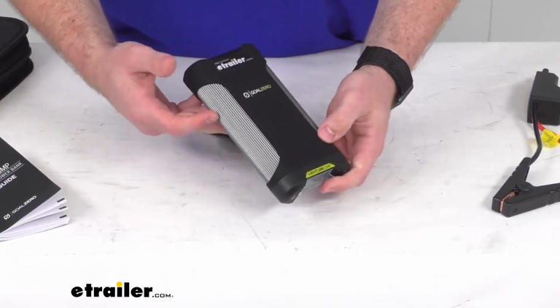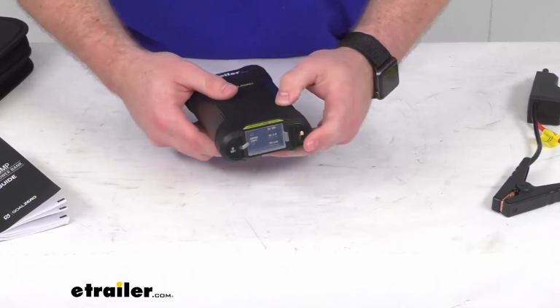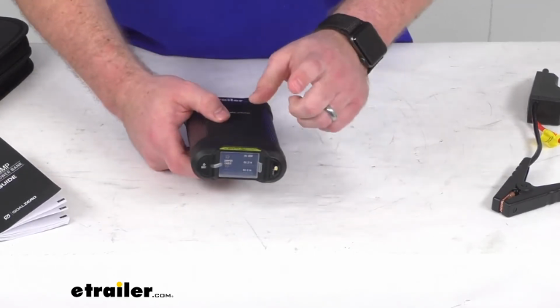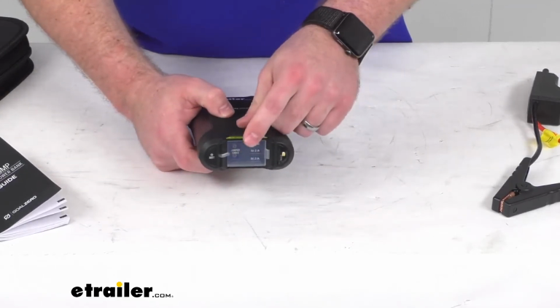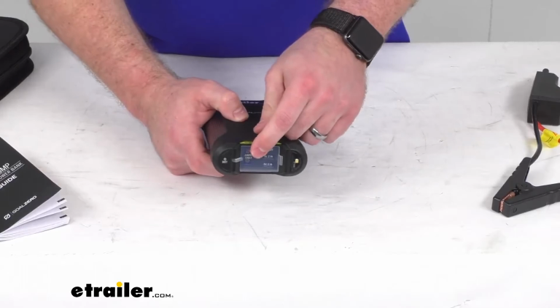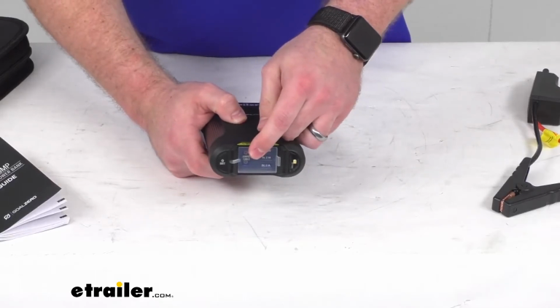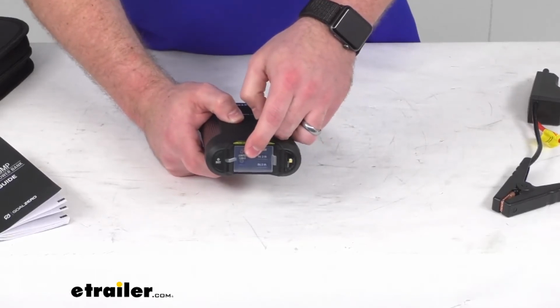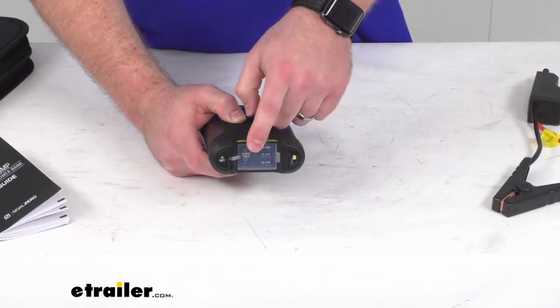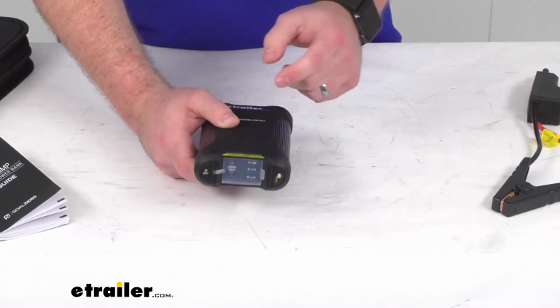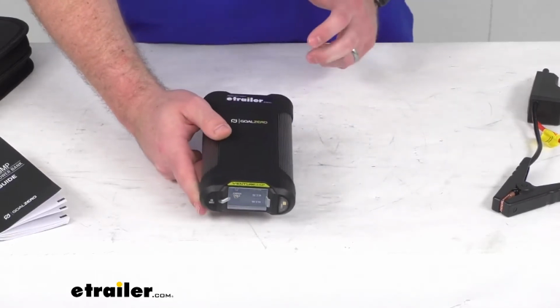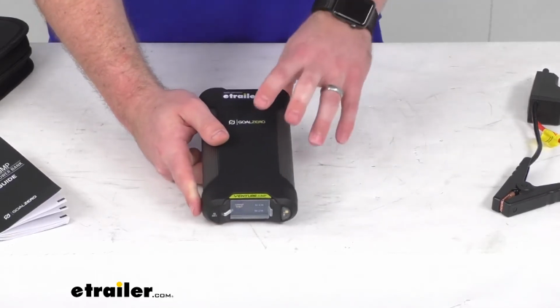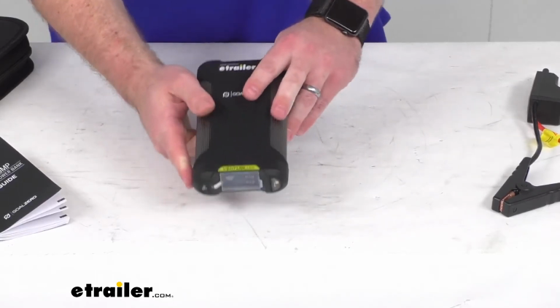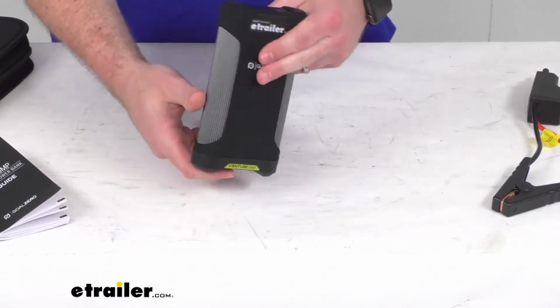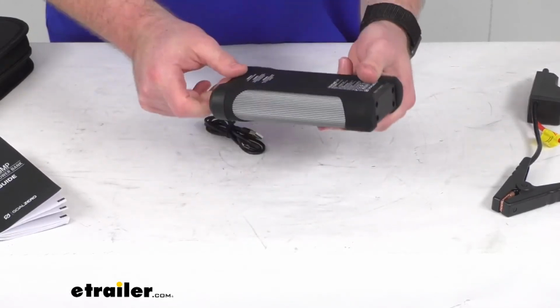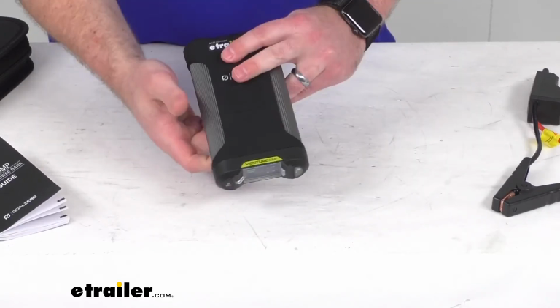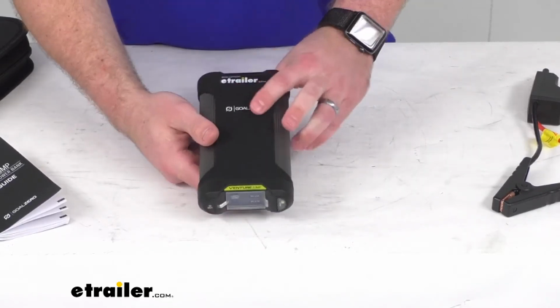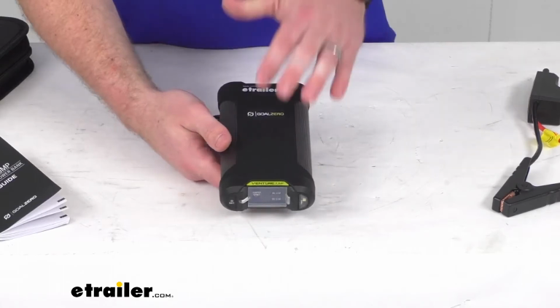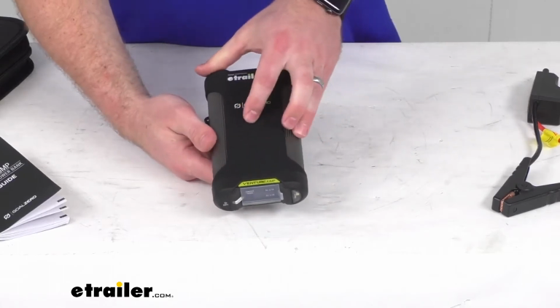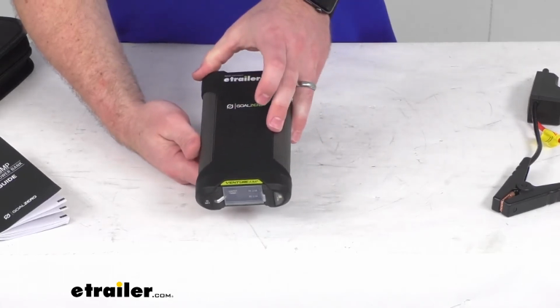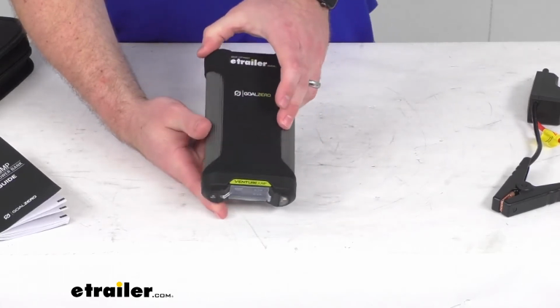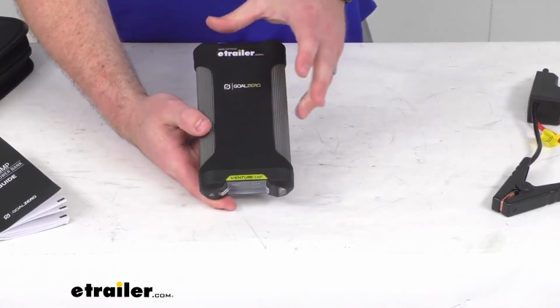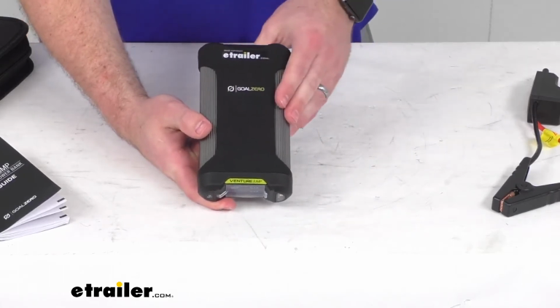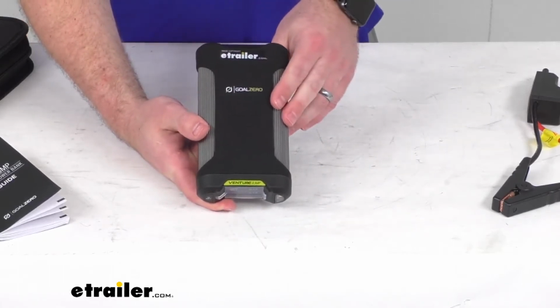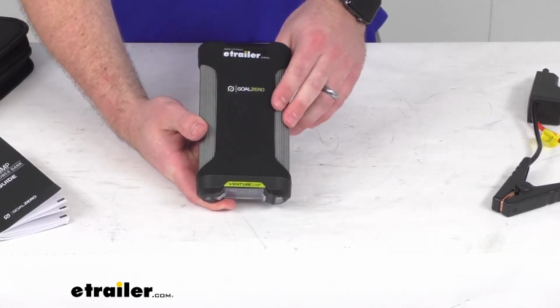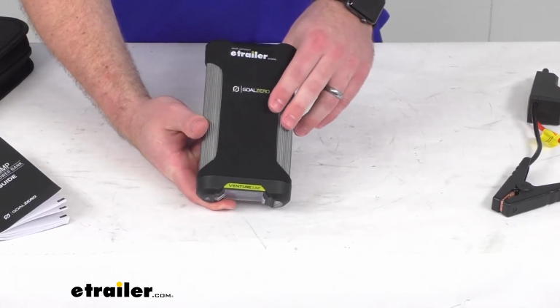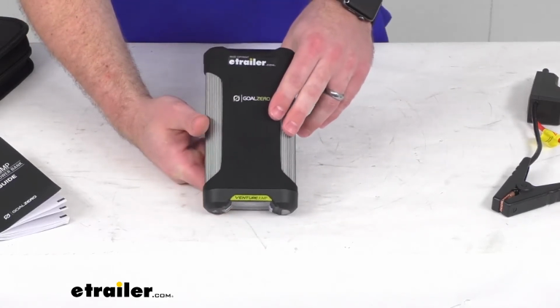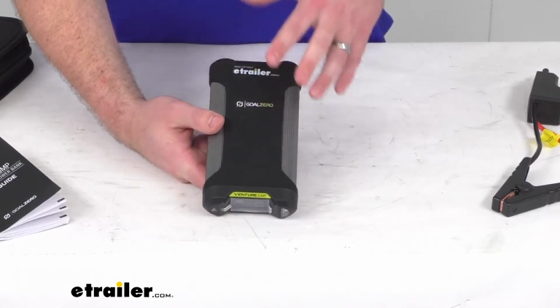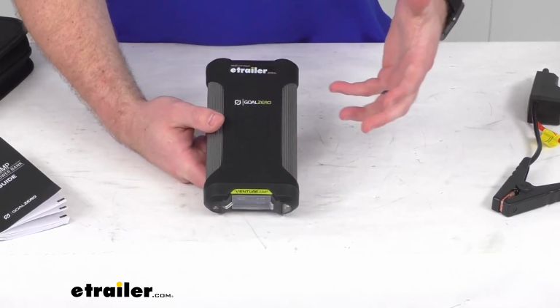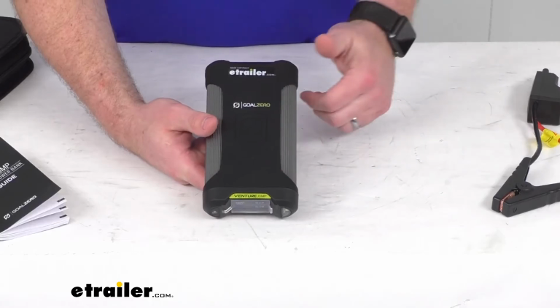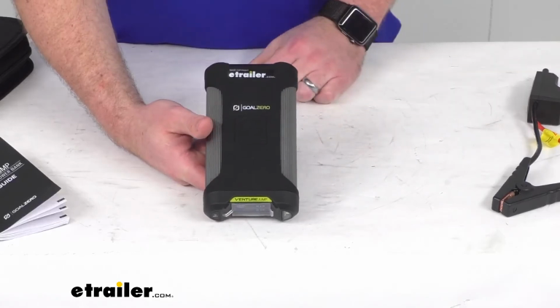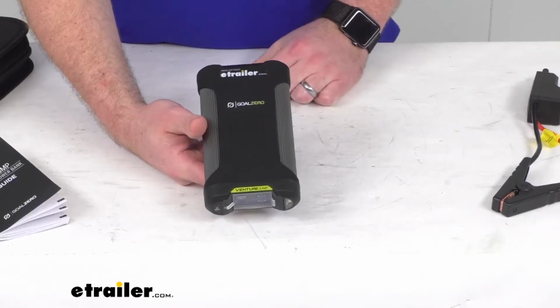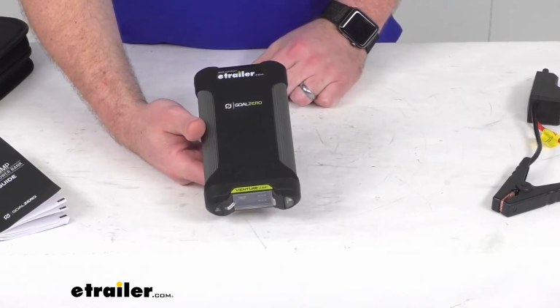It does have that IP67 rating, so it is going to be very durable. It works in temperatures from negative 13 degrees Fahrenheit all the way up to 140 degrees Fahrenheit.